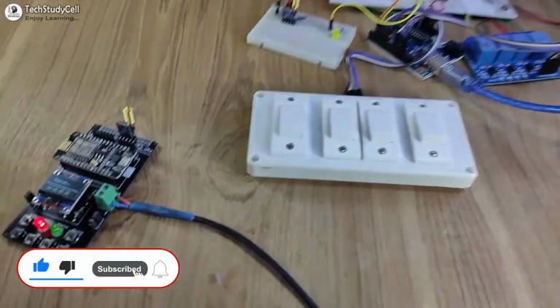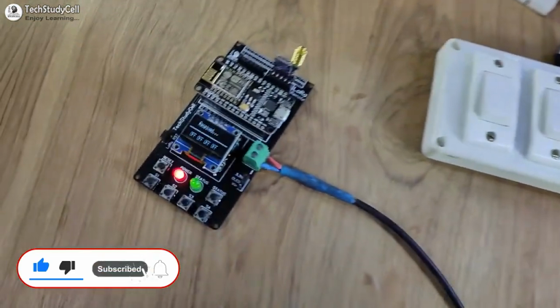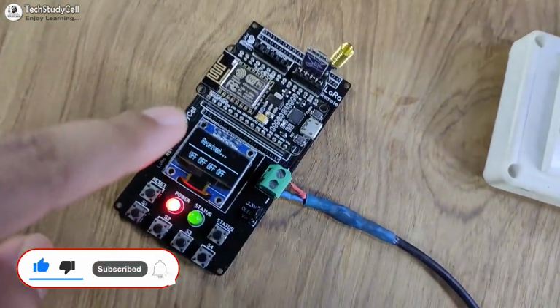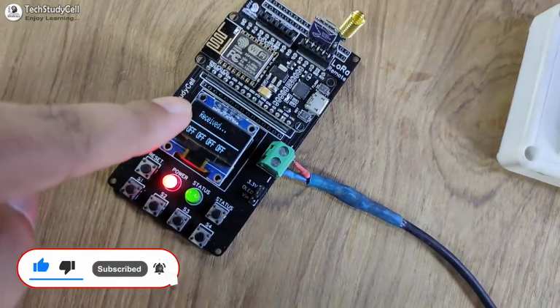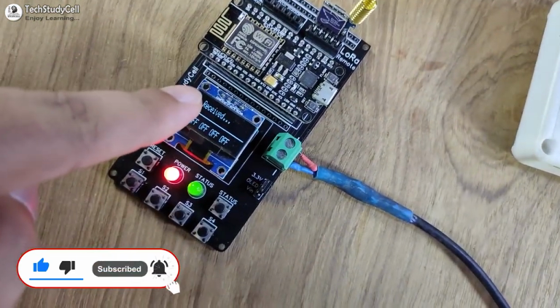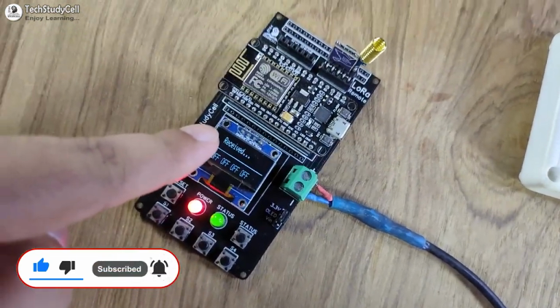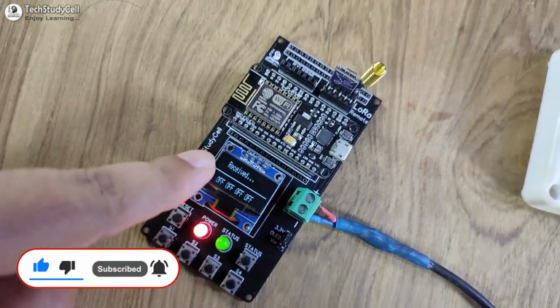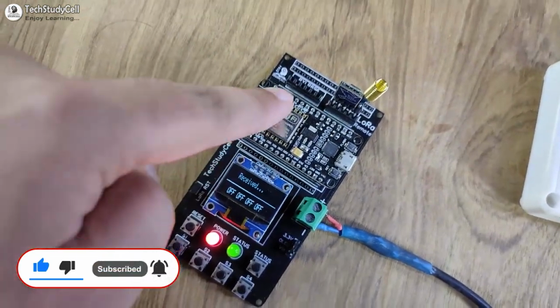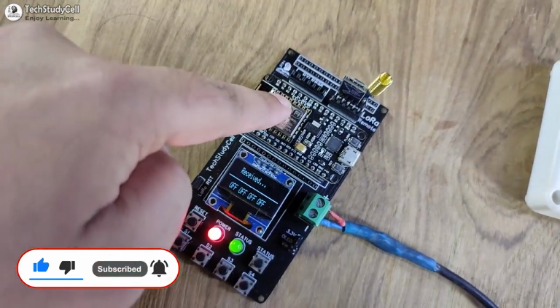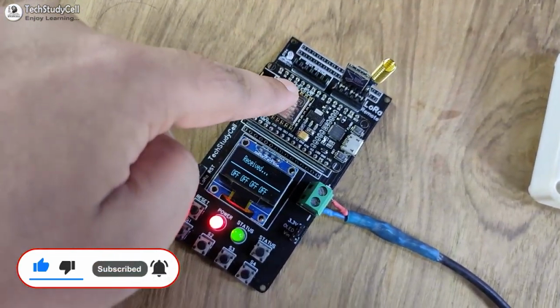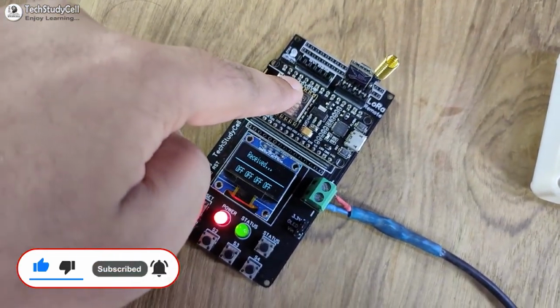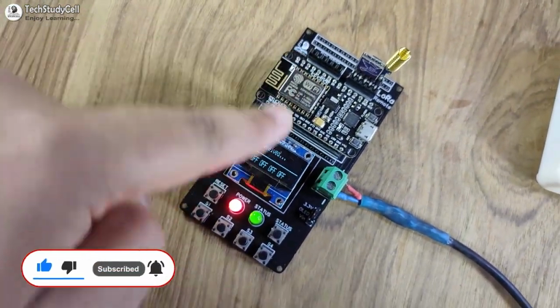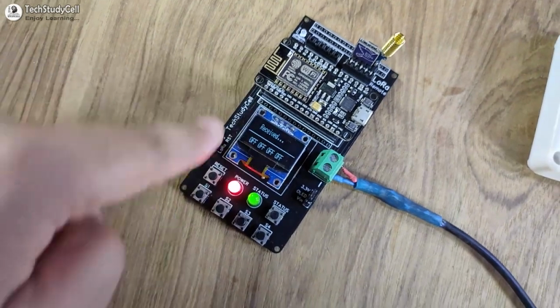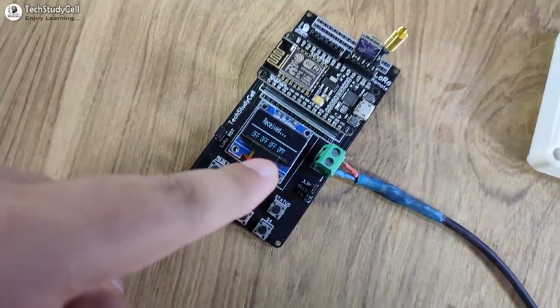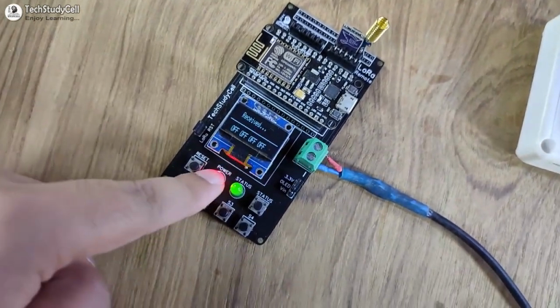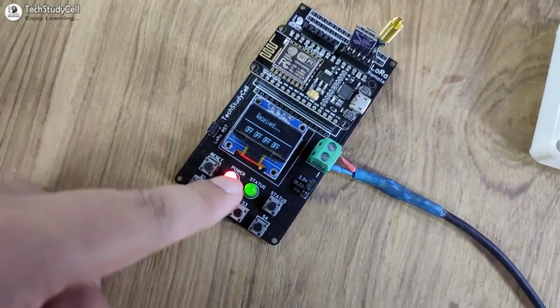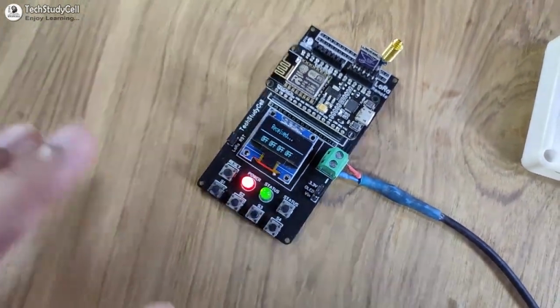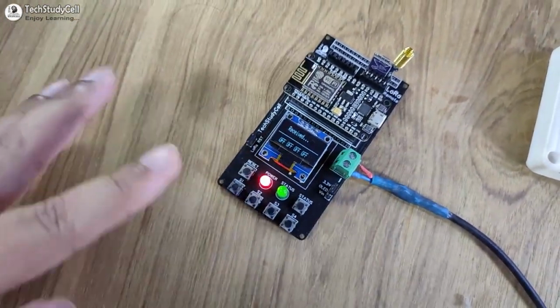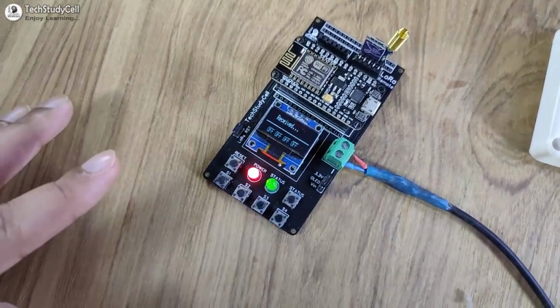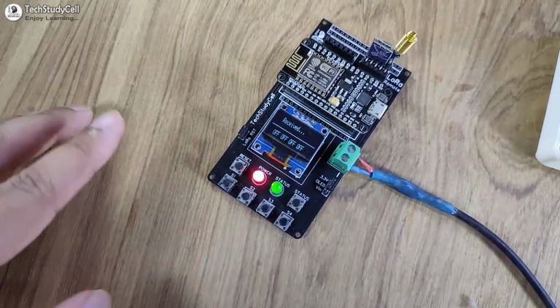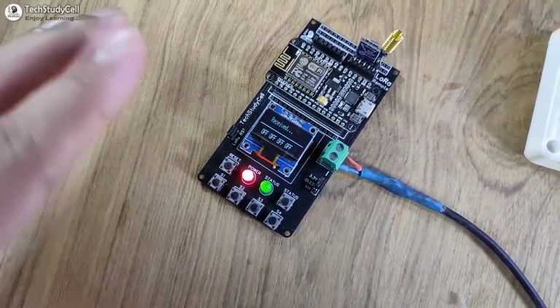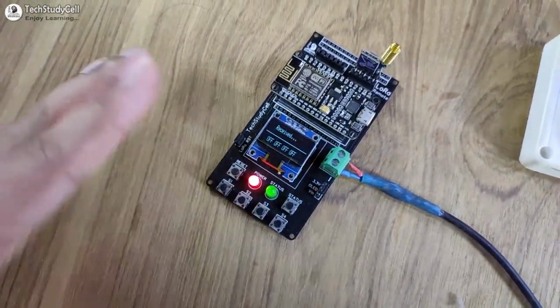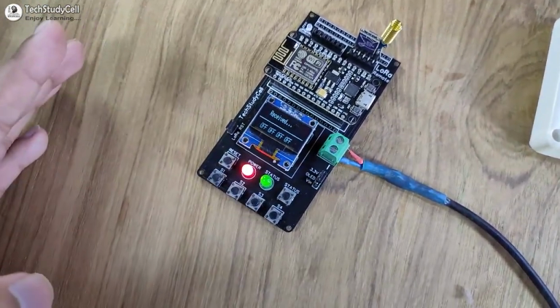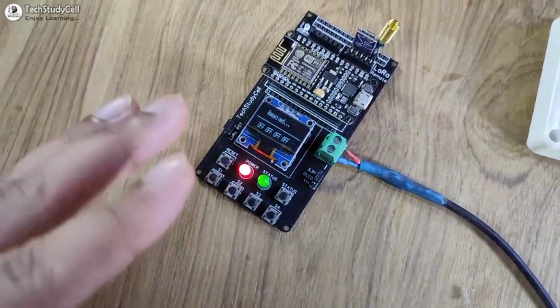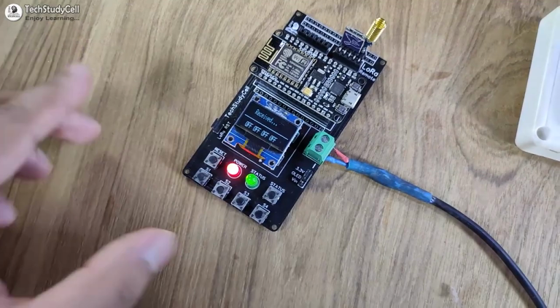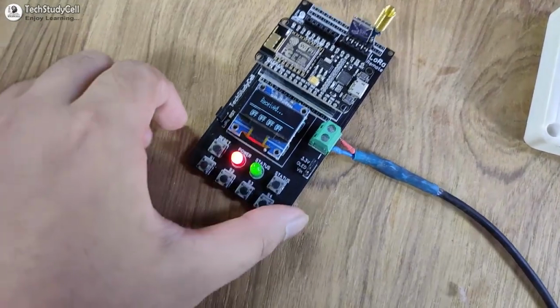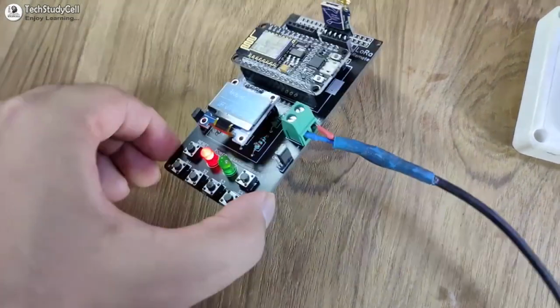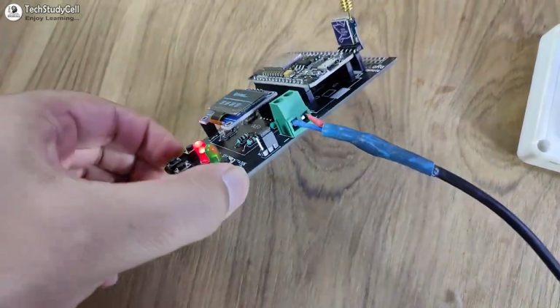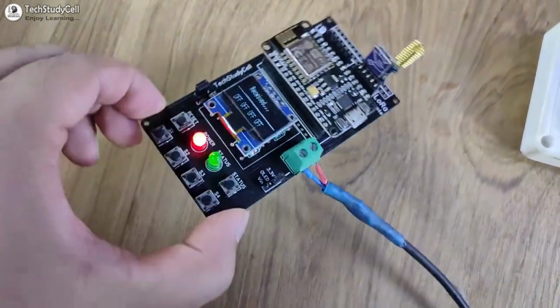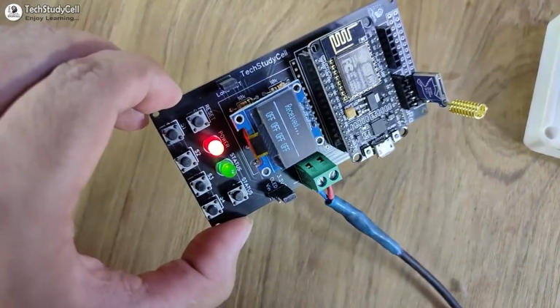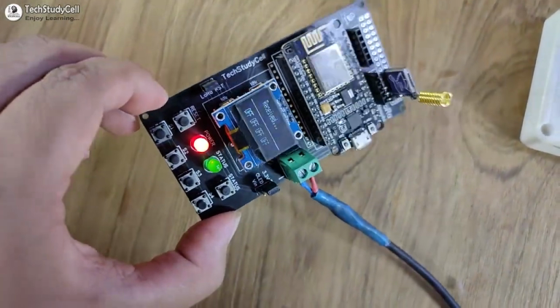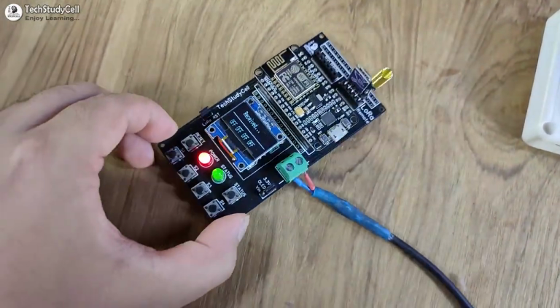This is the transmitting end LoRa circuit. Here I have used NodeMCU. Although I have used the PCB, you can easily make this circuit on a zero PCB or breadboard. I will share the complete circuit during the video.